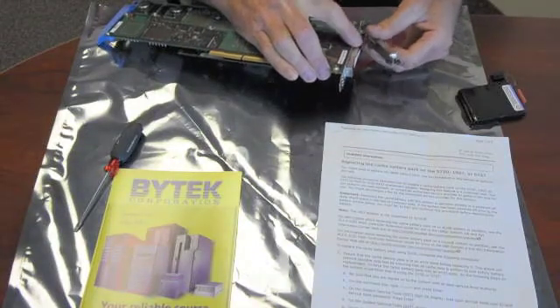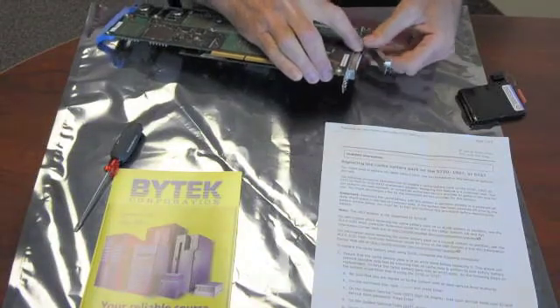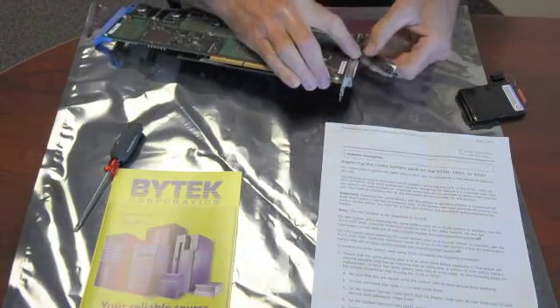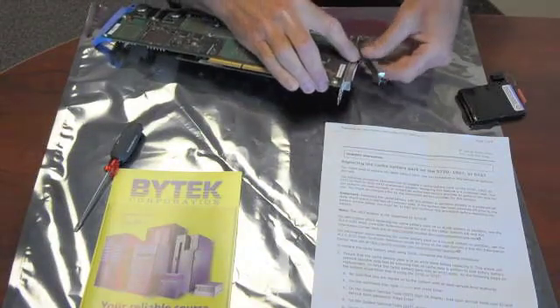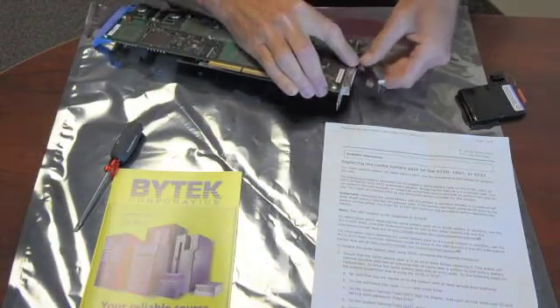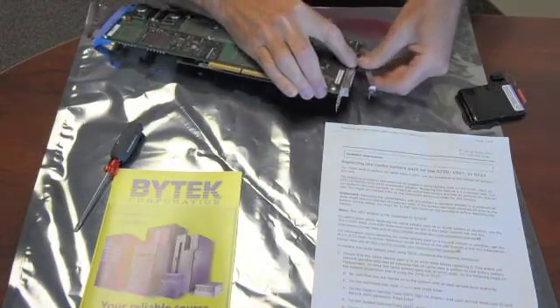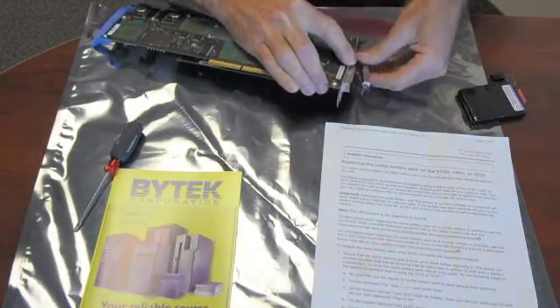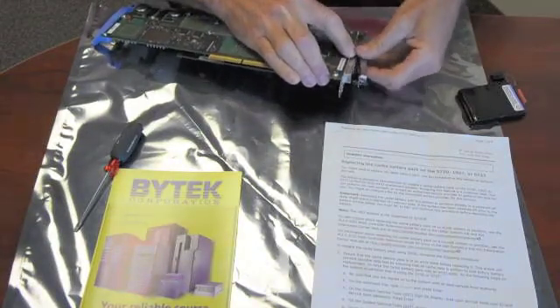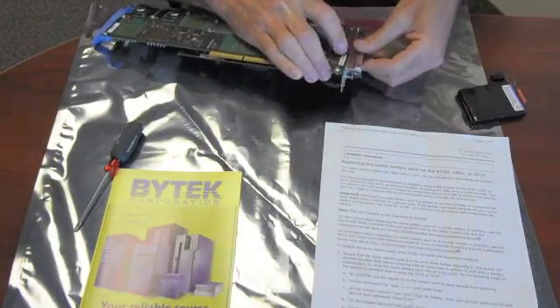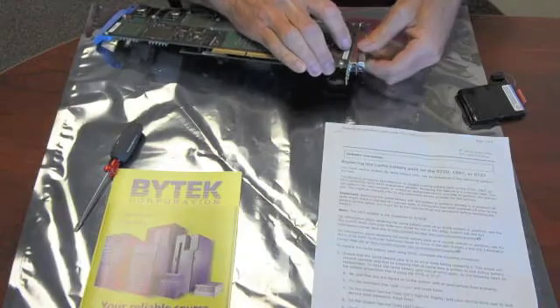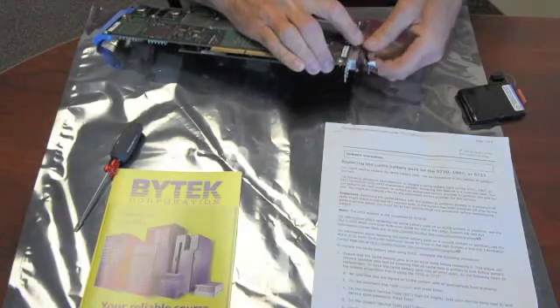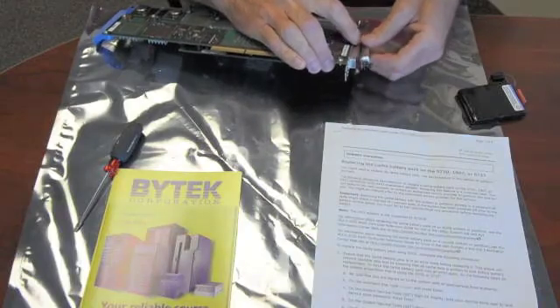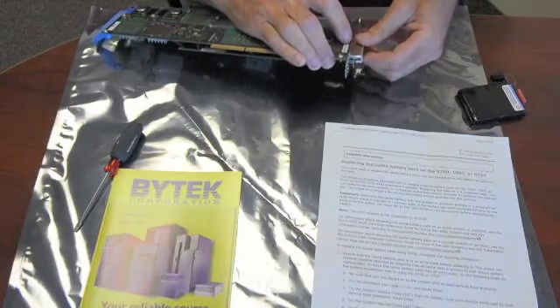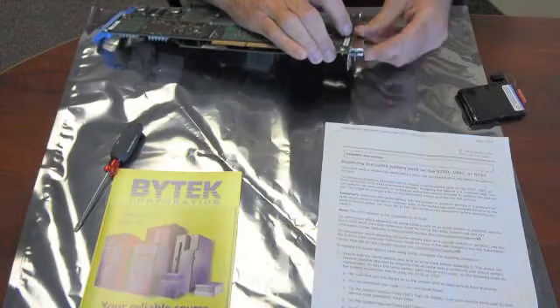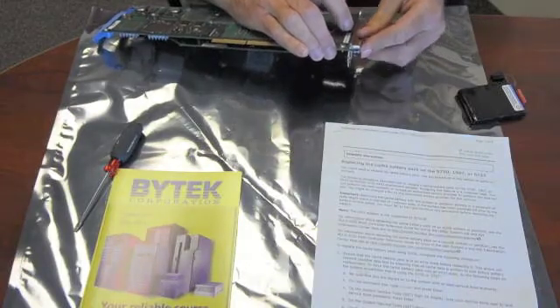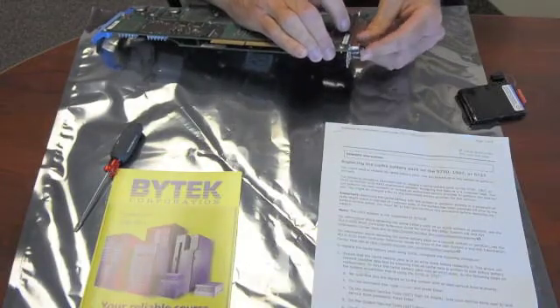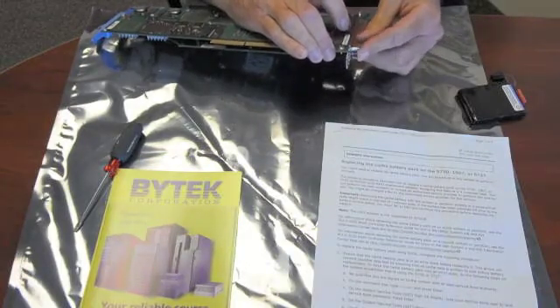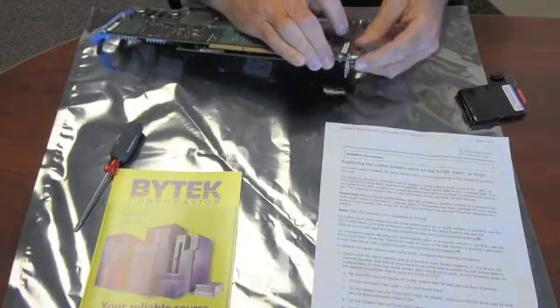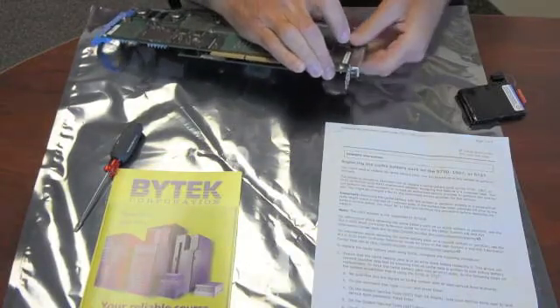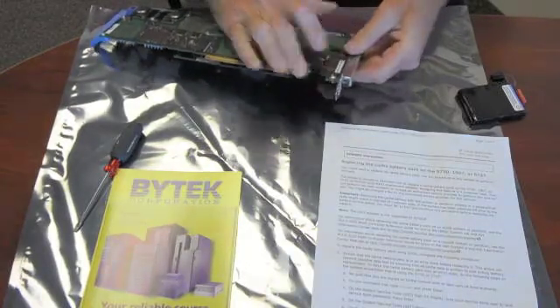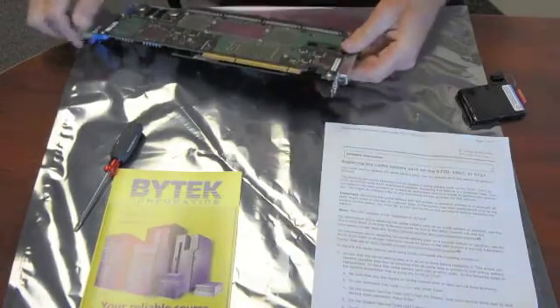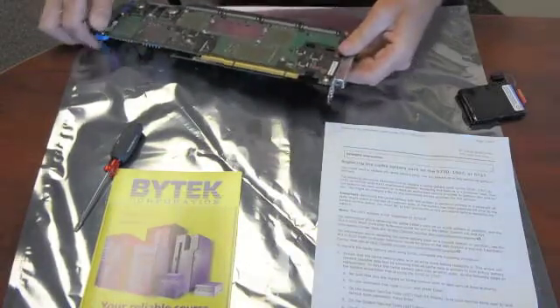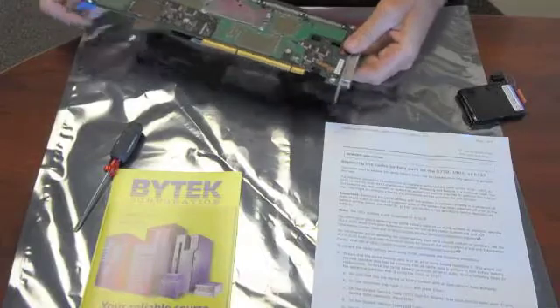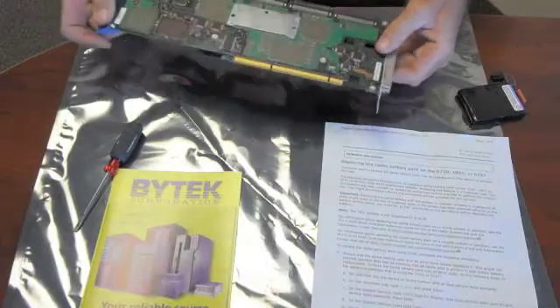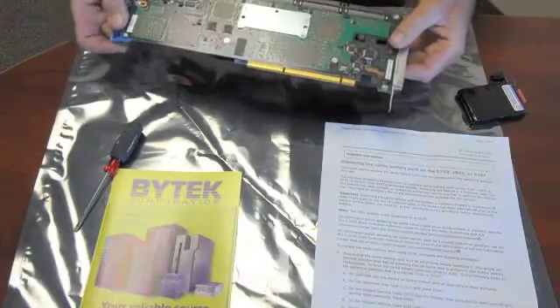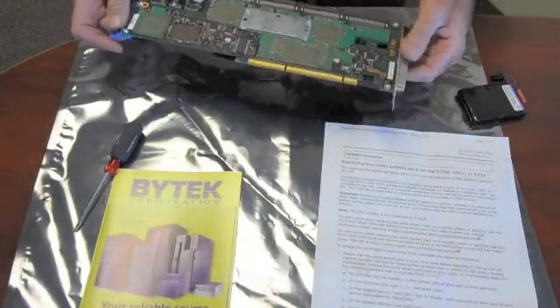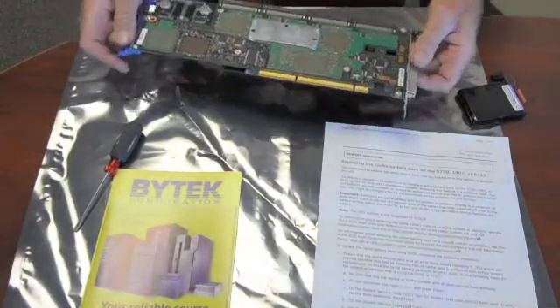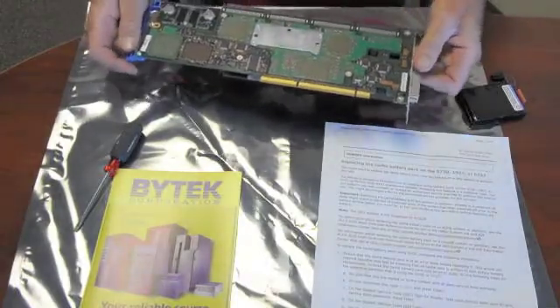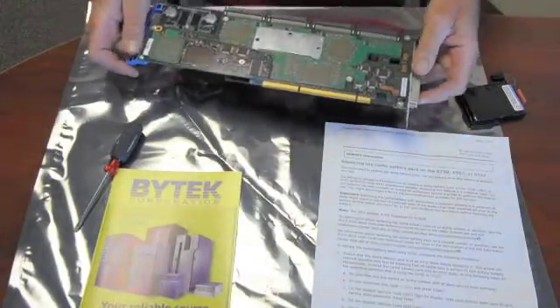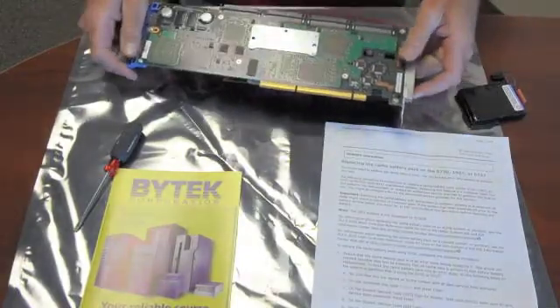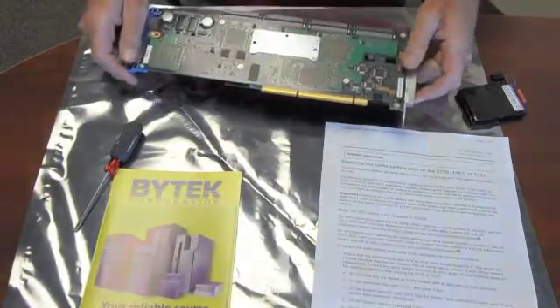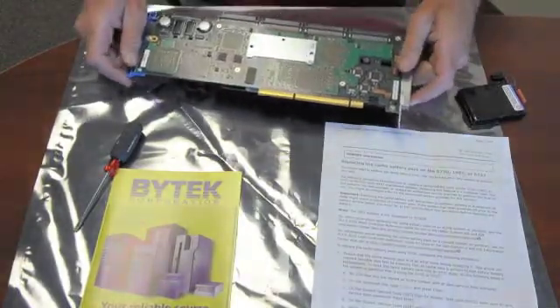All of our batteries do come with a generic direction sheet that shows you how to do this. Plug it back together, either replace the card in the machine, or just turn it back on, and you're ready to go.